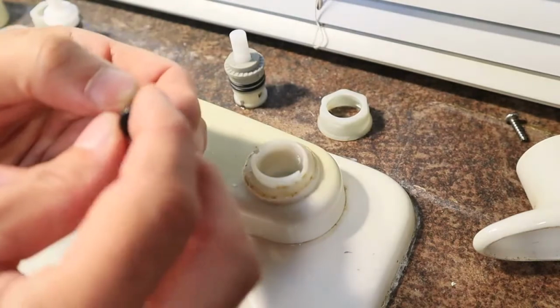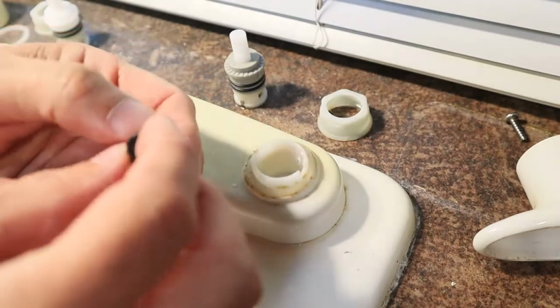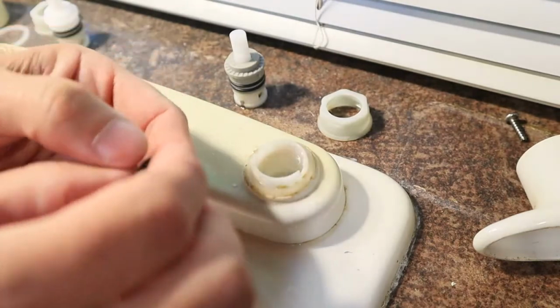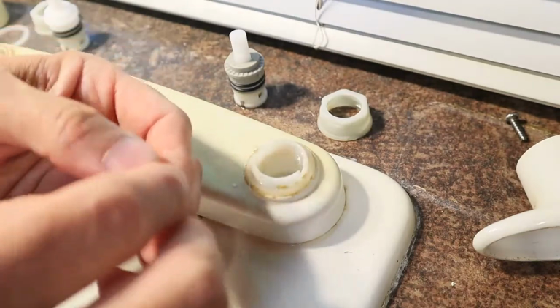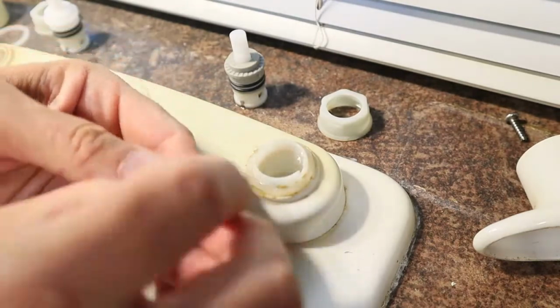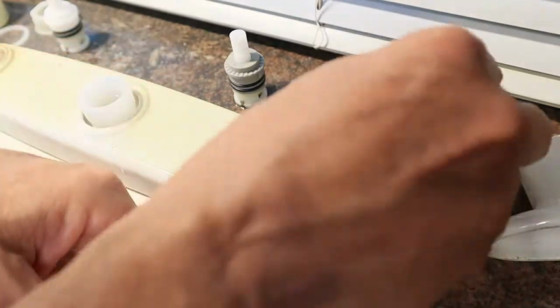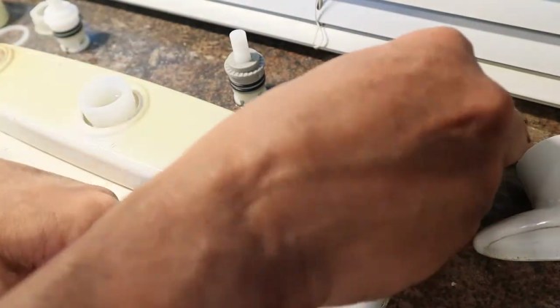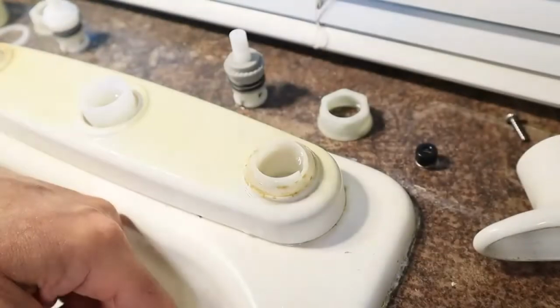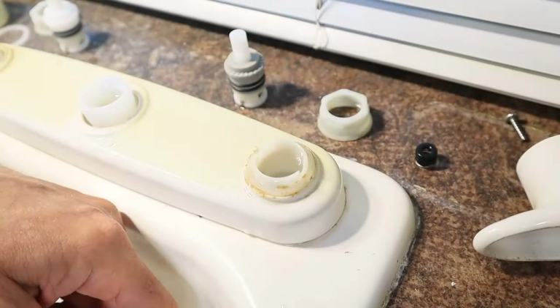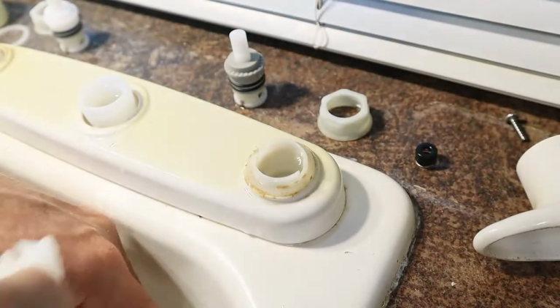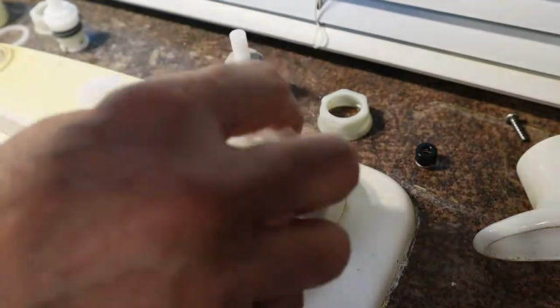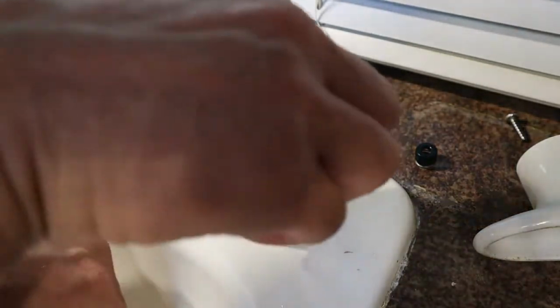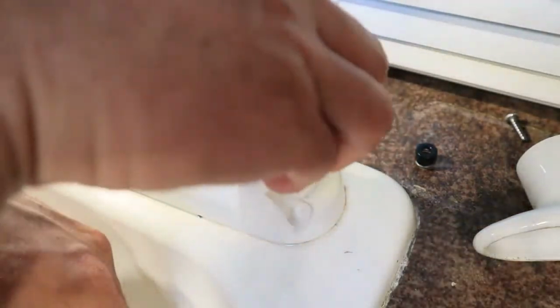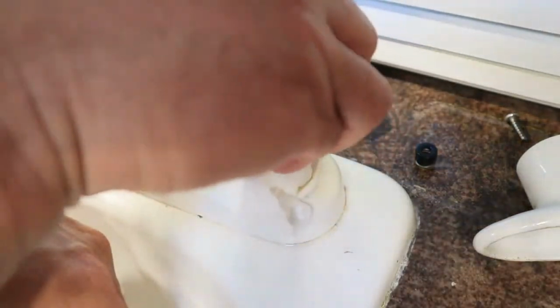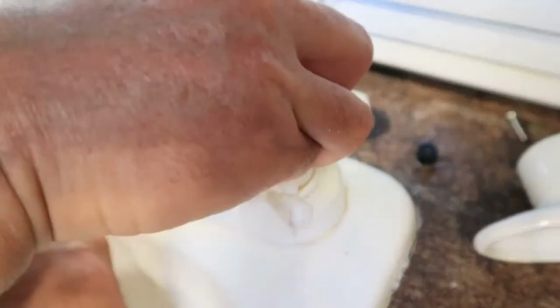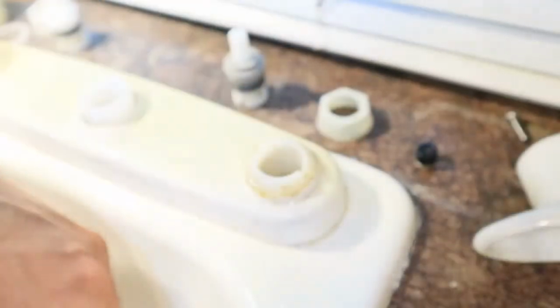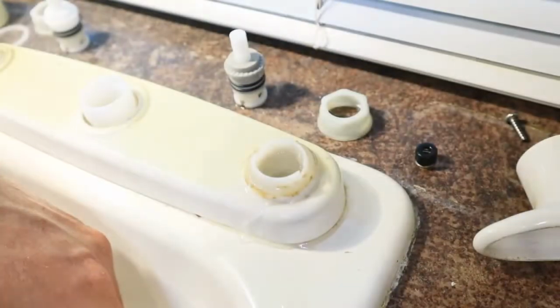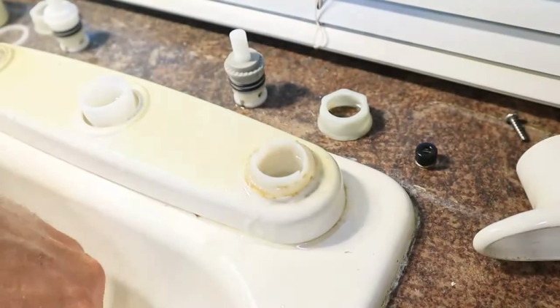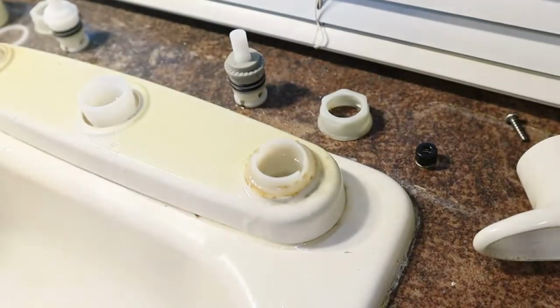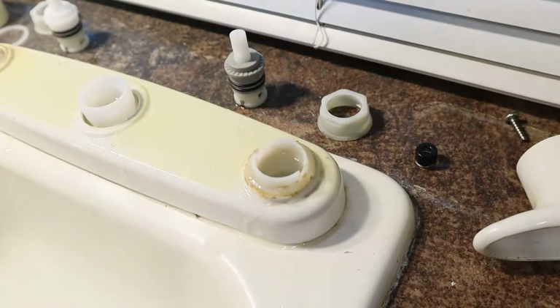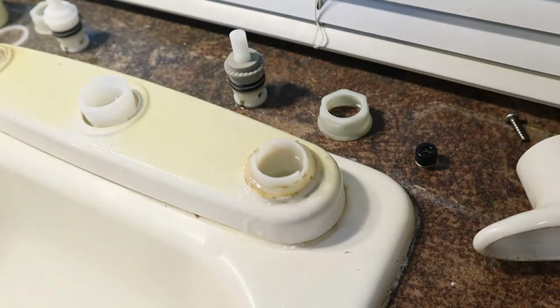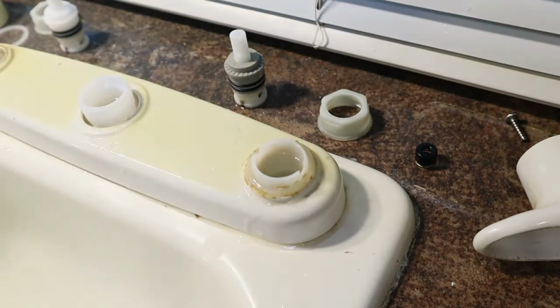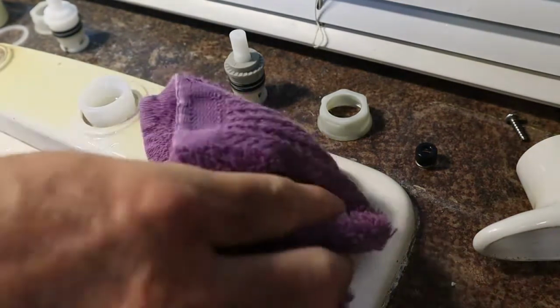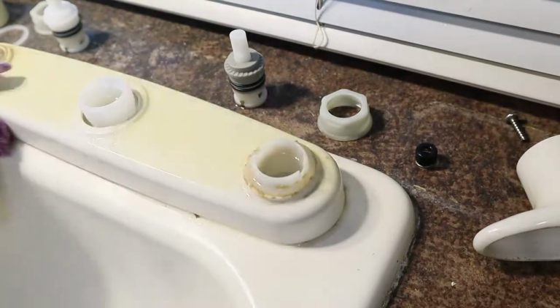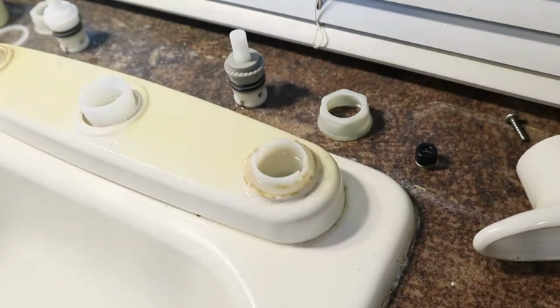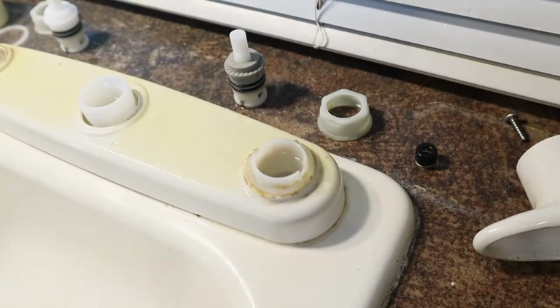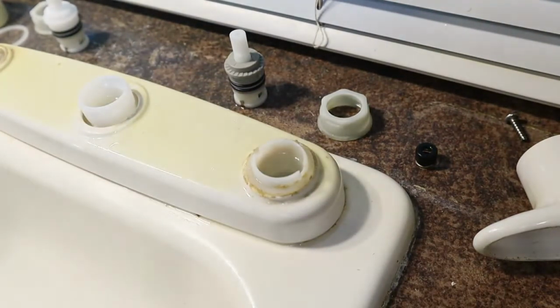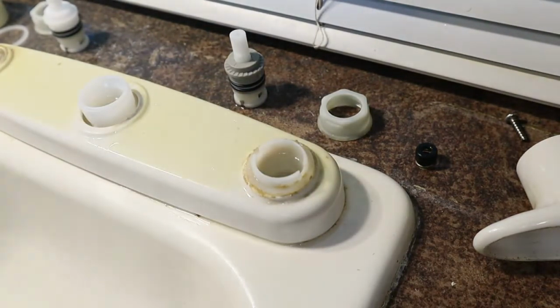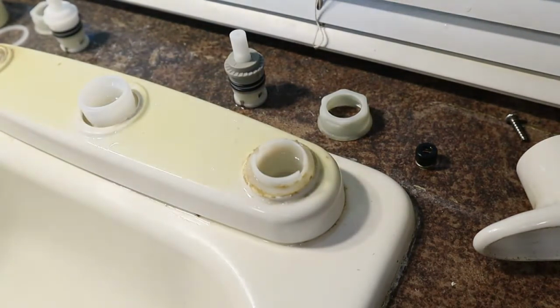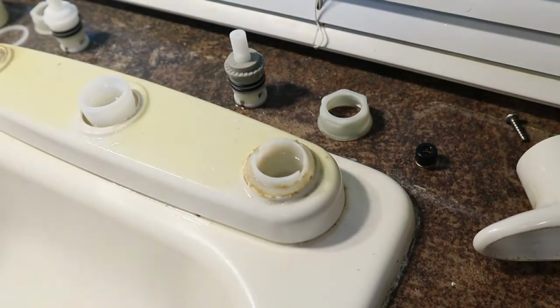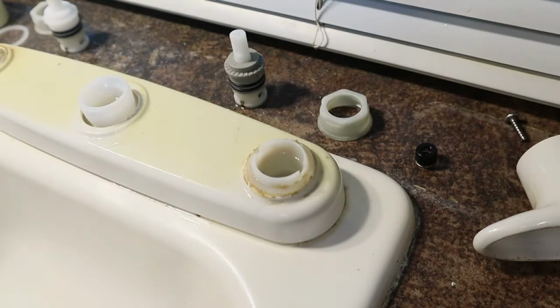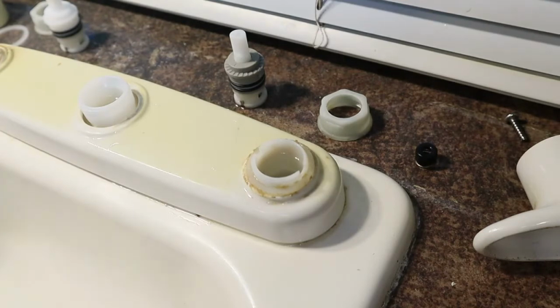Once you've got the cup seal and the stem removed, you can take those parts to the hardware store or your big box store and get replacement parts. They actually sell the whole stem, and you can just replace it in one unit if you want.